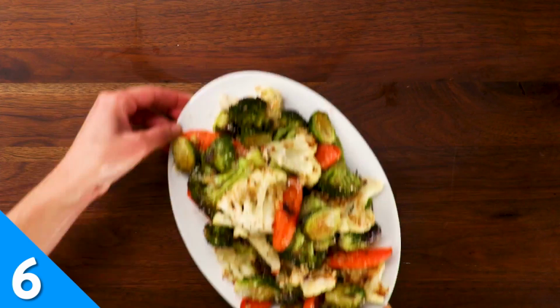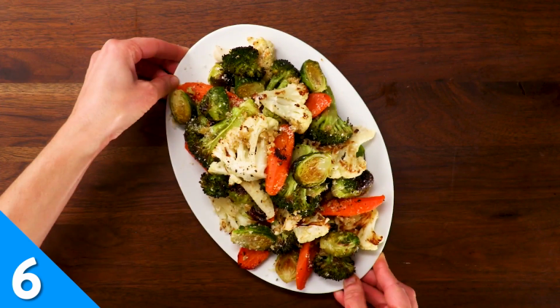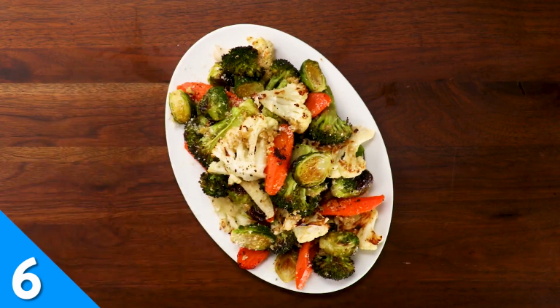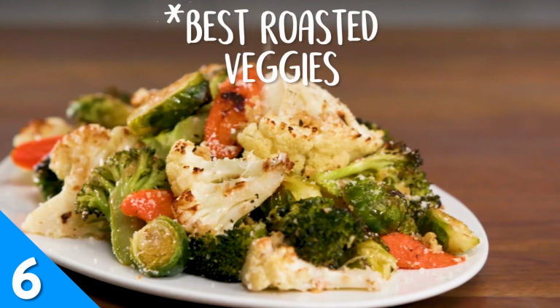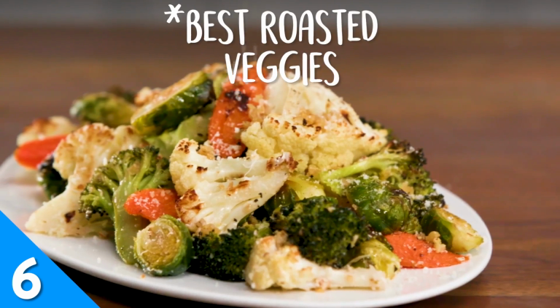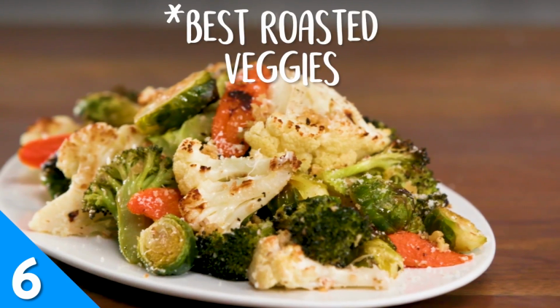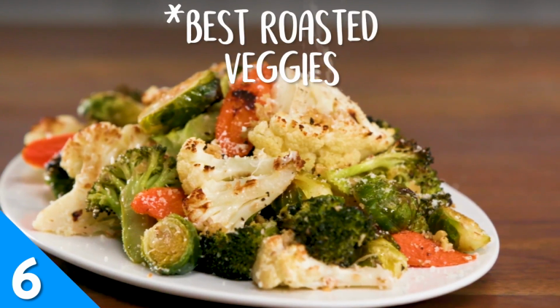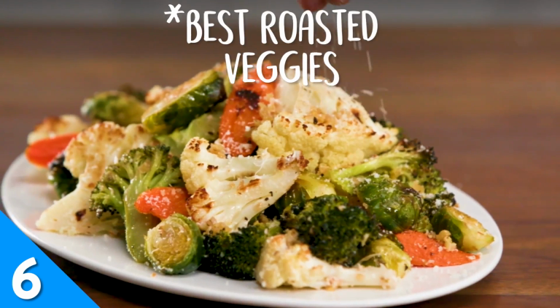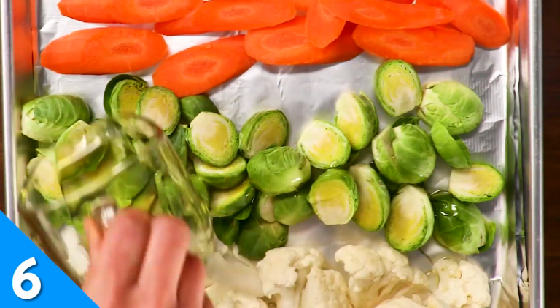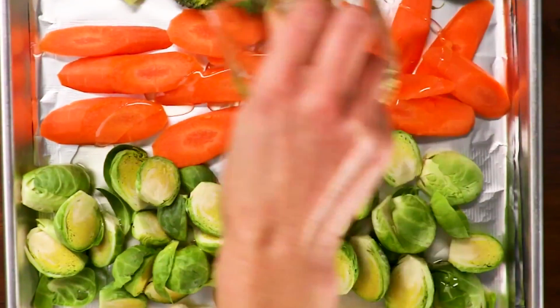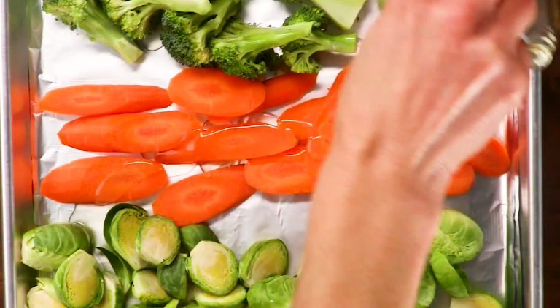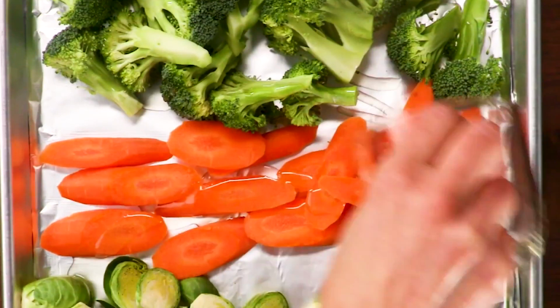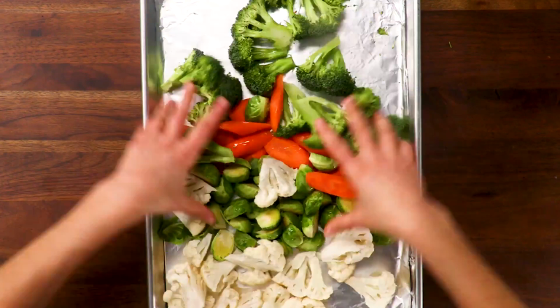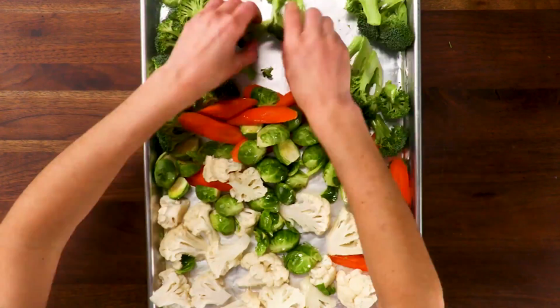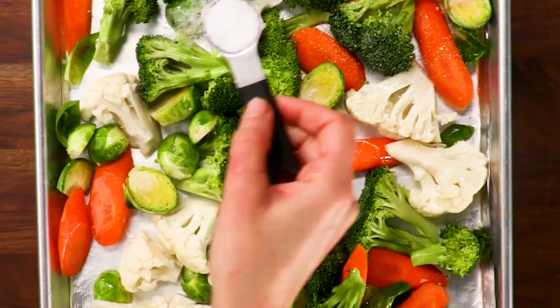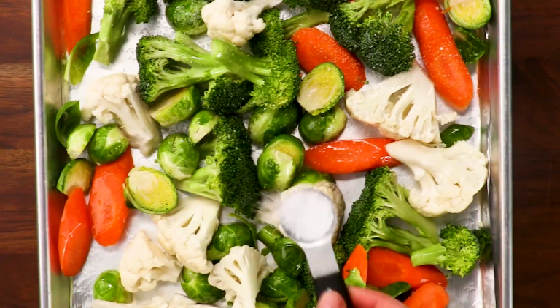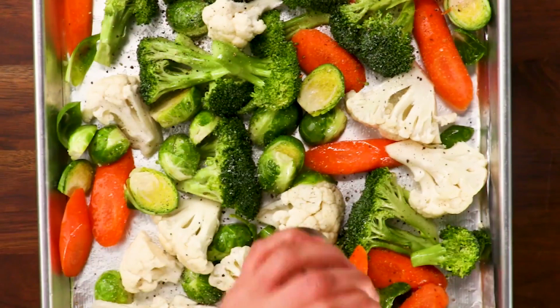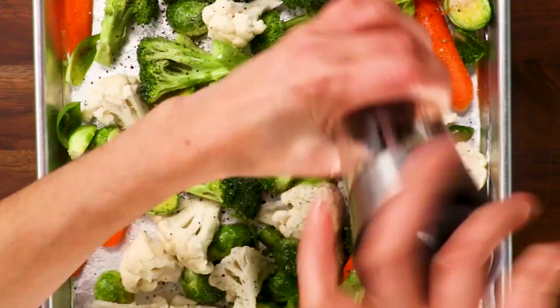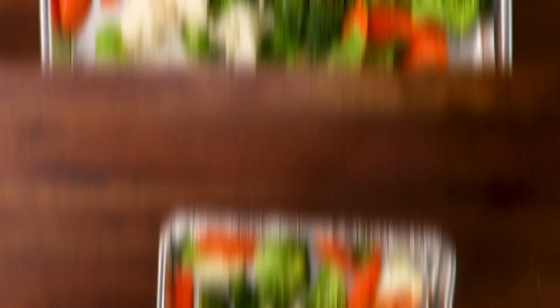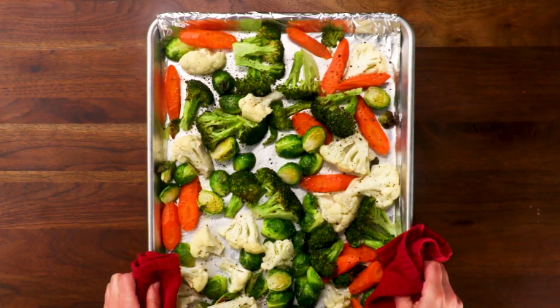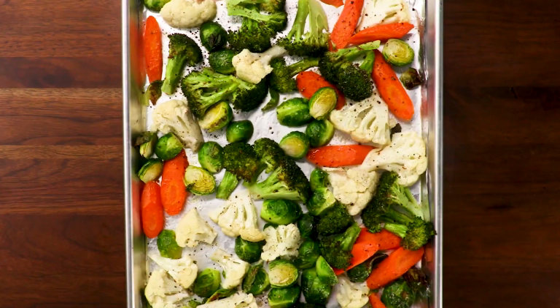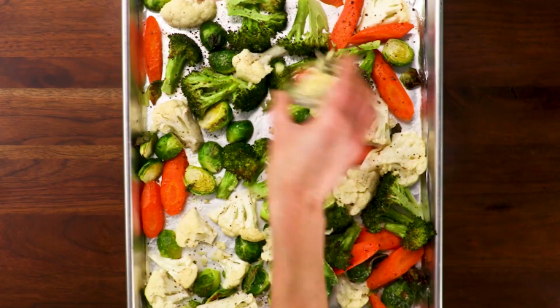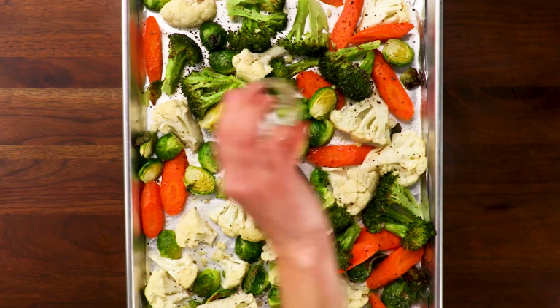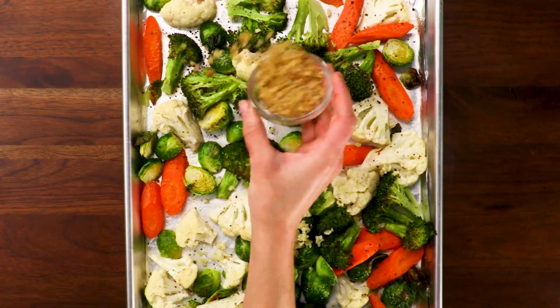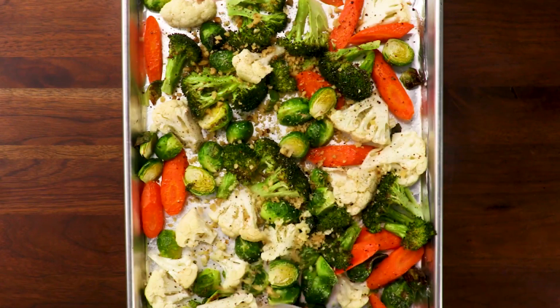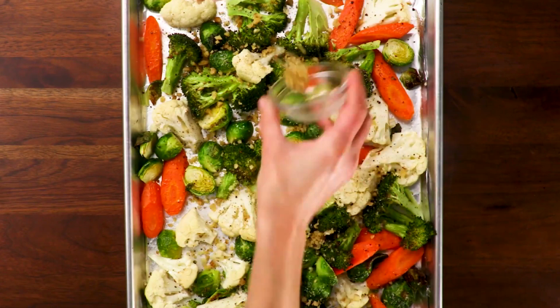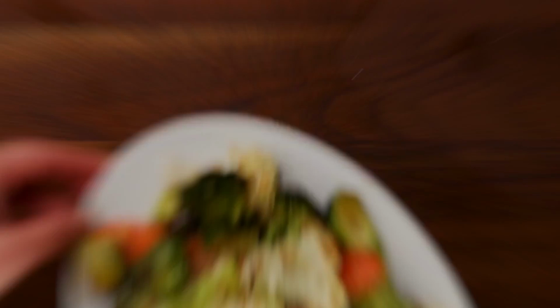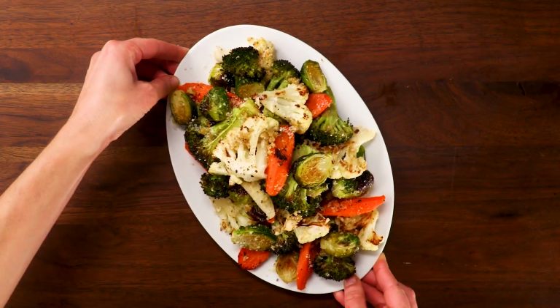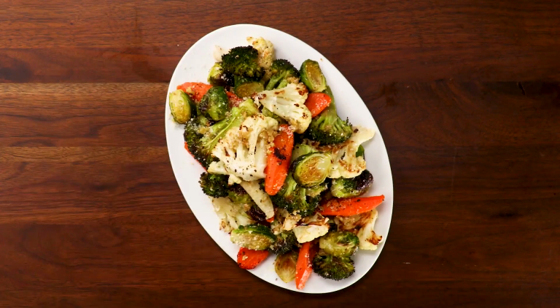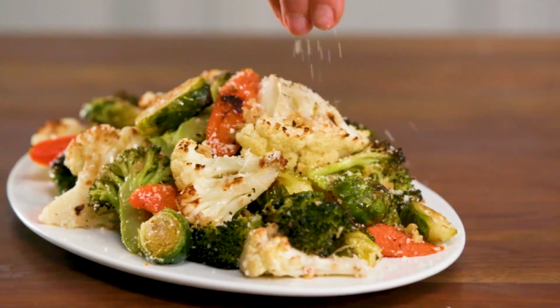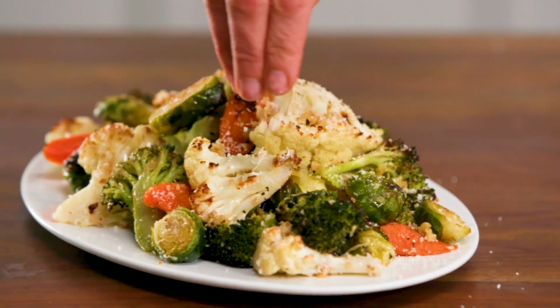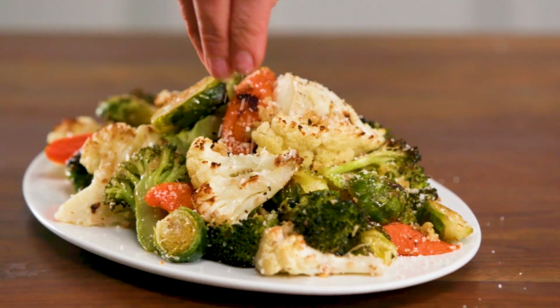For a quick and easy side dish, try our recipe for the best roasted veggies. Broccoli, cauliflower, Brussels sprouts, and carrots are tossed in olive oil, salt, and pepper. Add some garlic and chopped walnuts, and roast those veggies to savory, tender perfection.